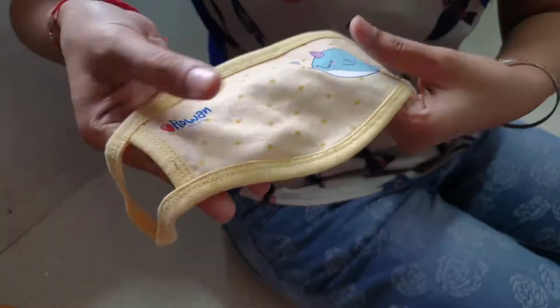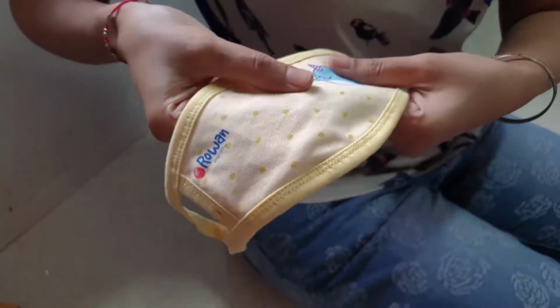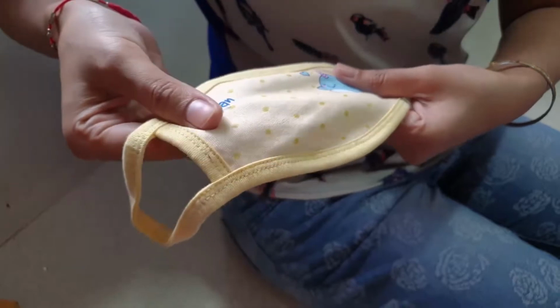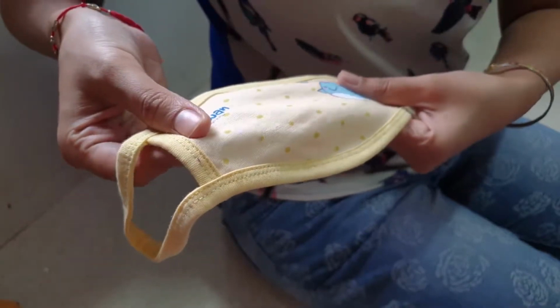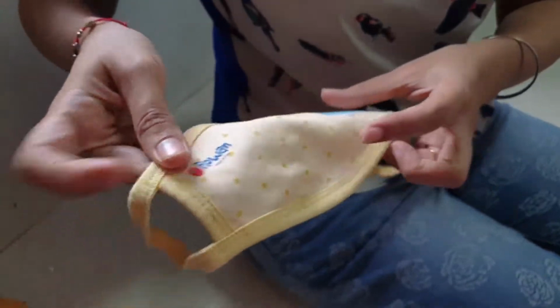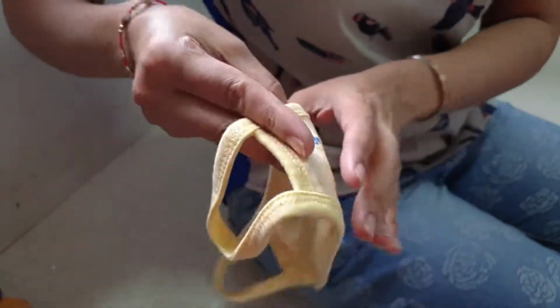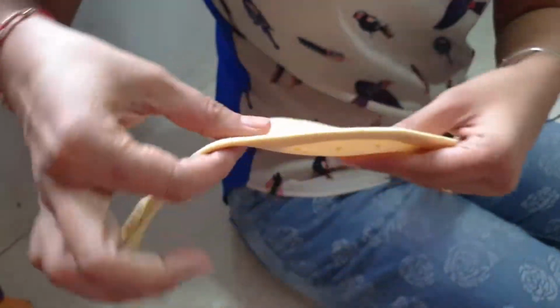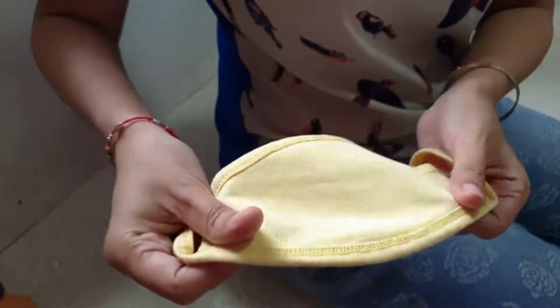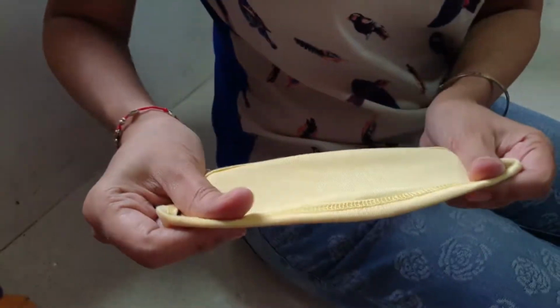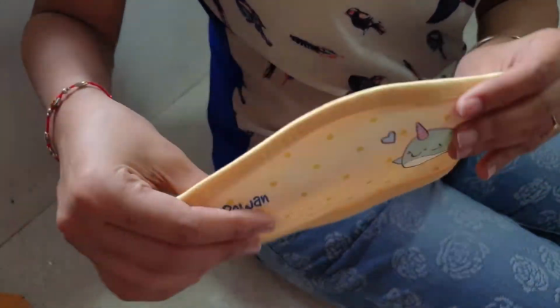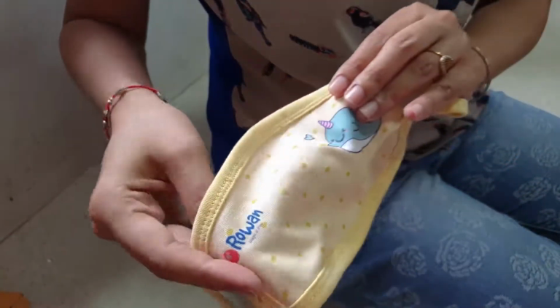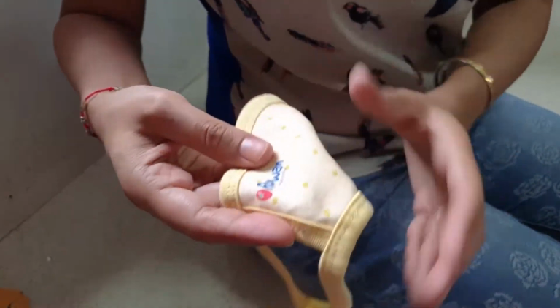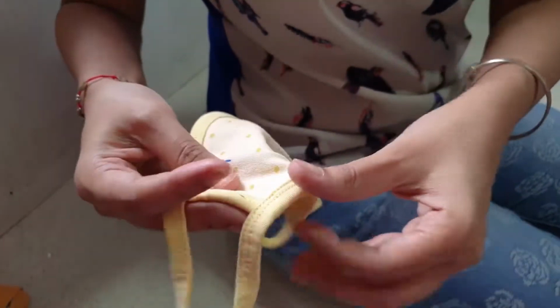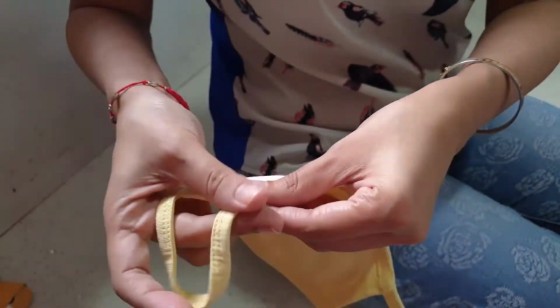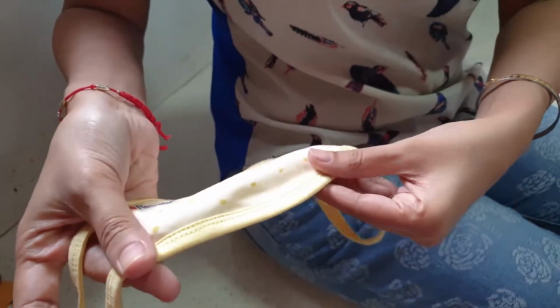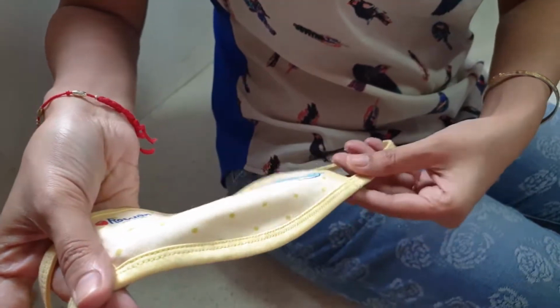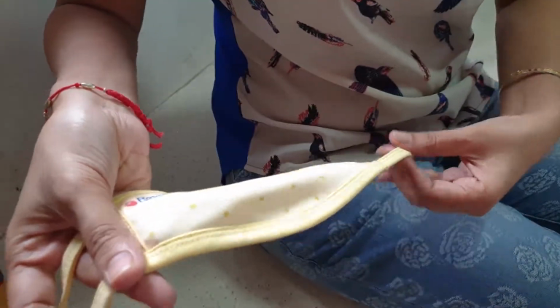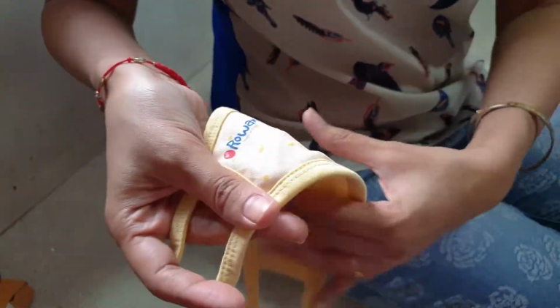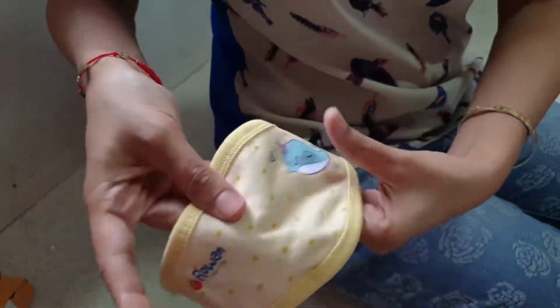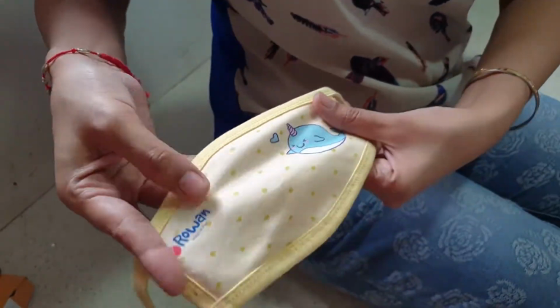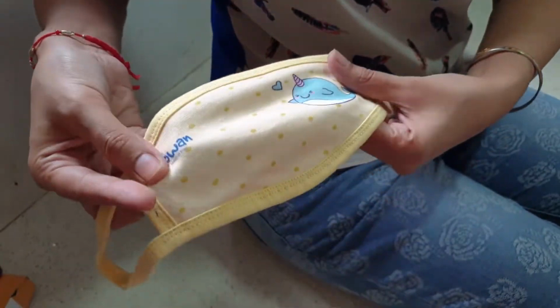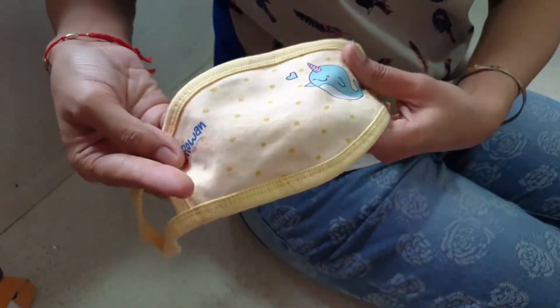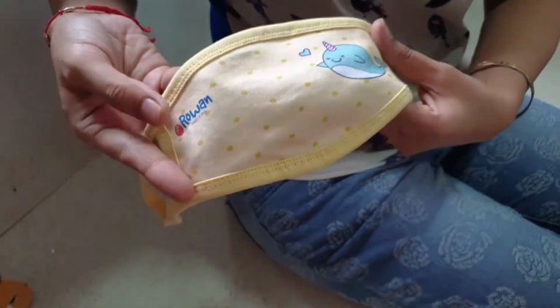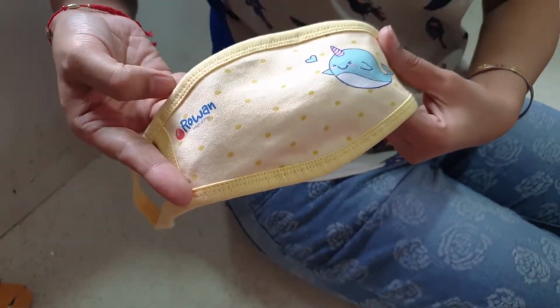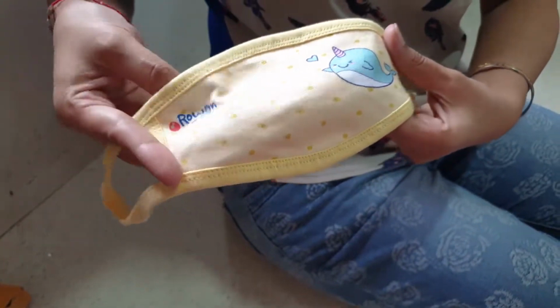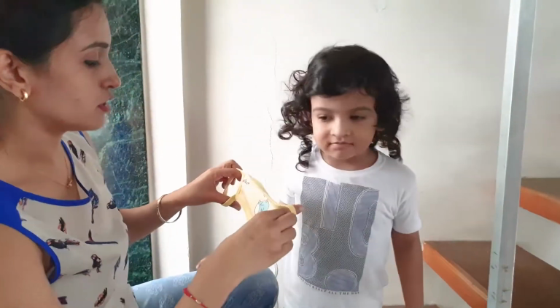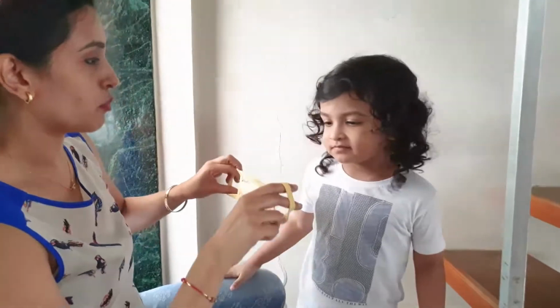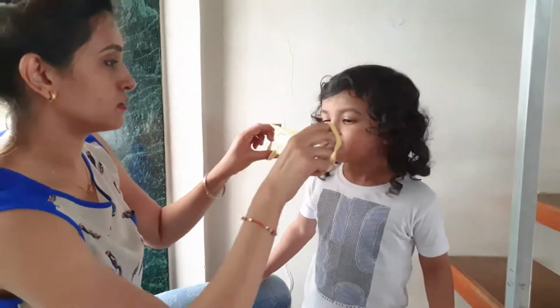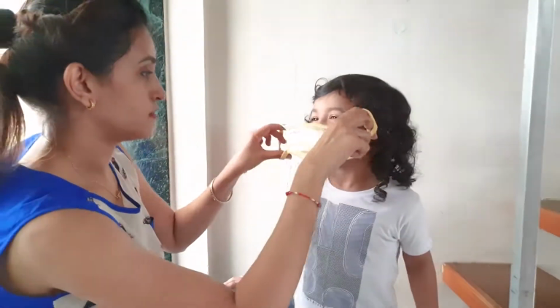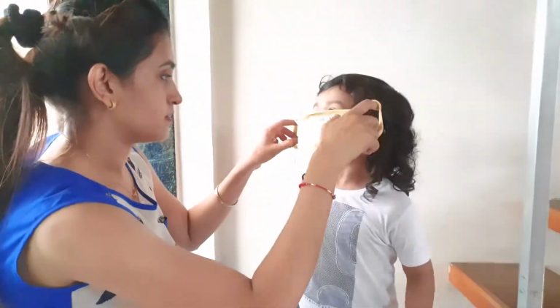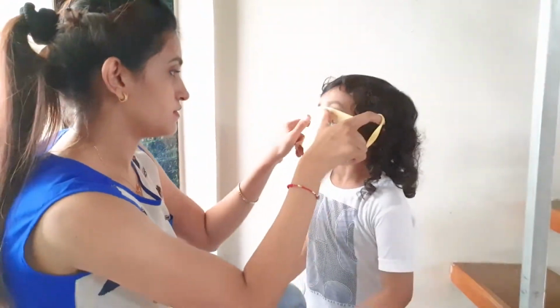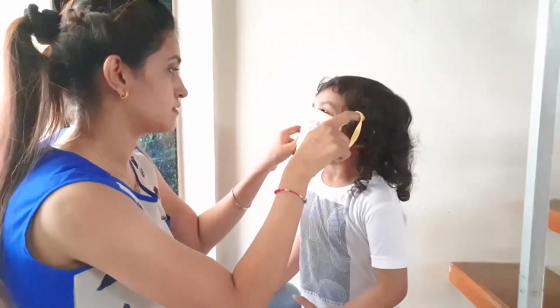The mask has an elastic band on the side for a snug fit. These are reusable and washable masks designed with fun prints and colors, which Veer loves very much.